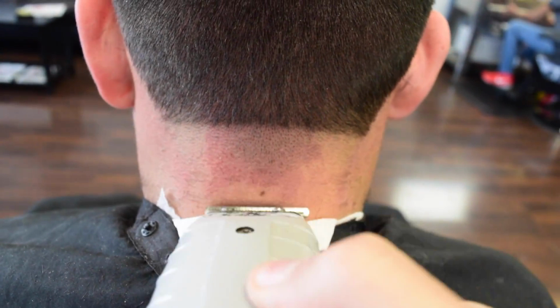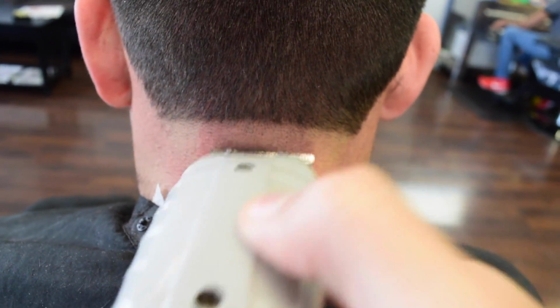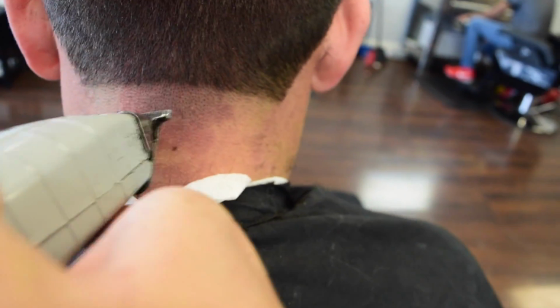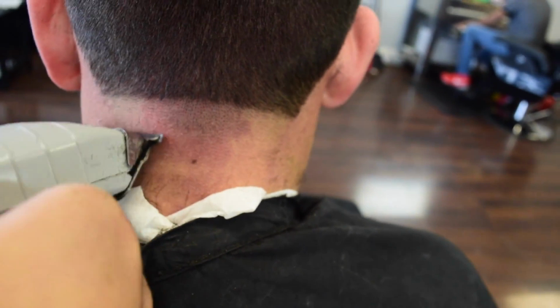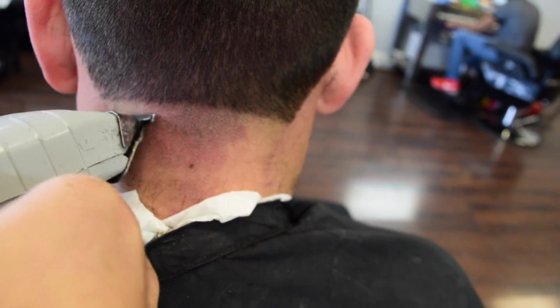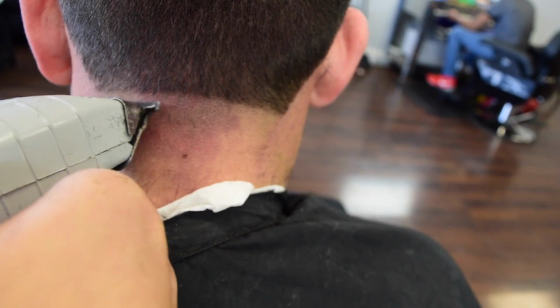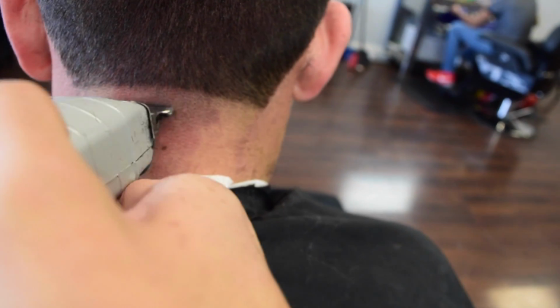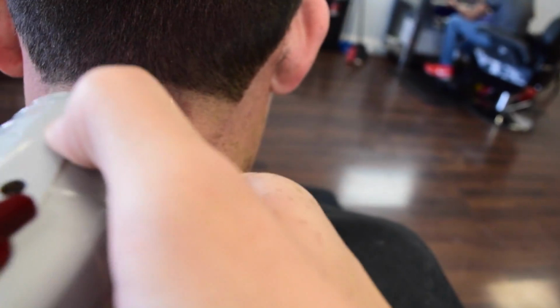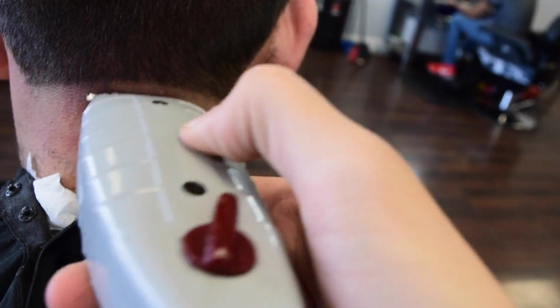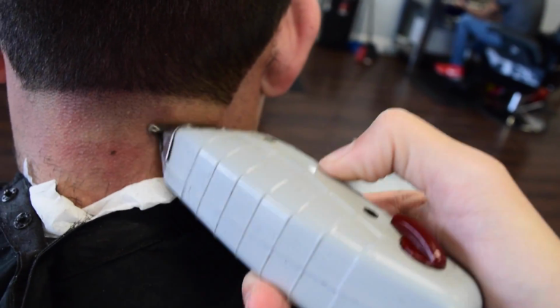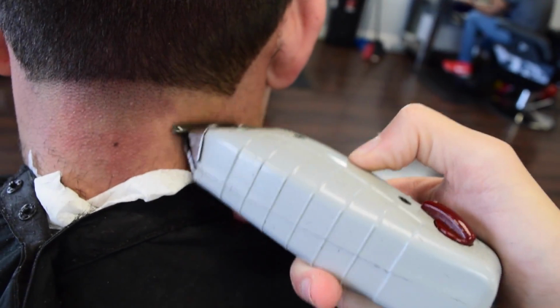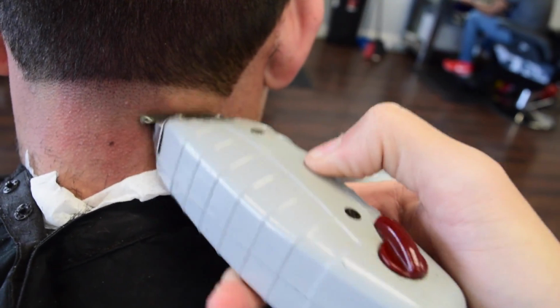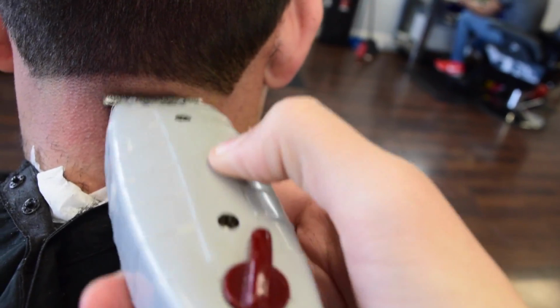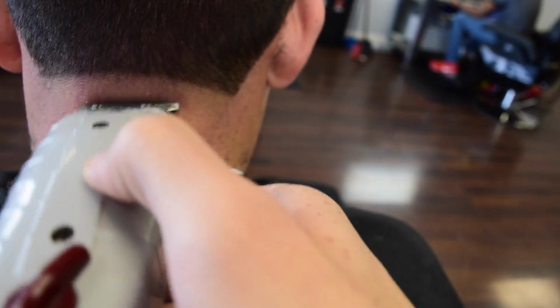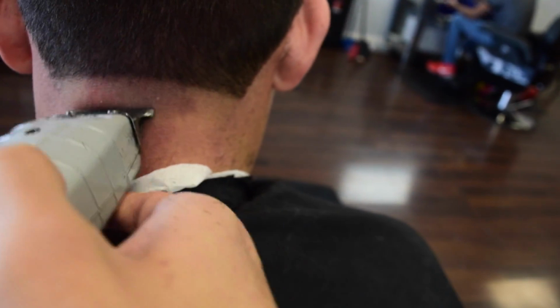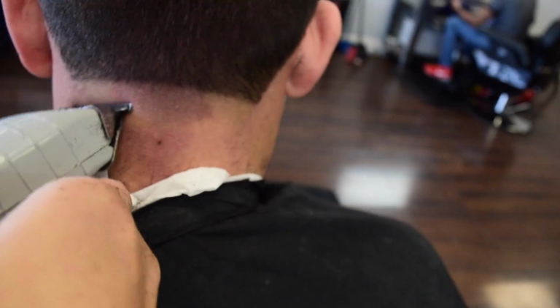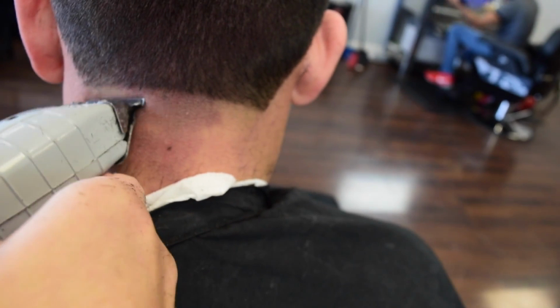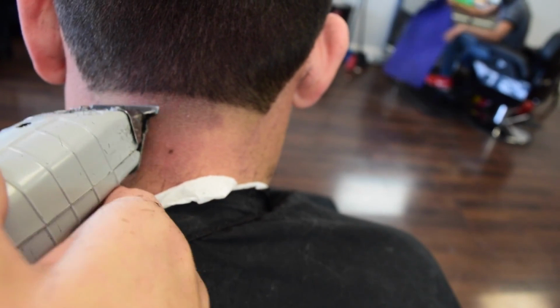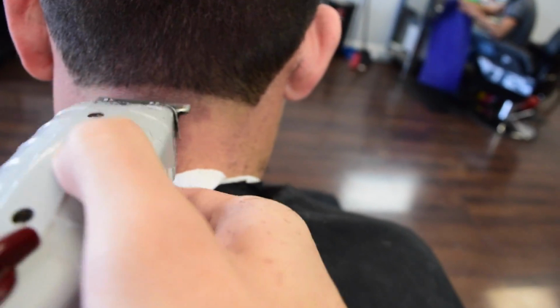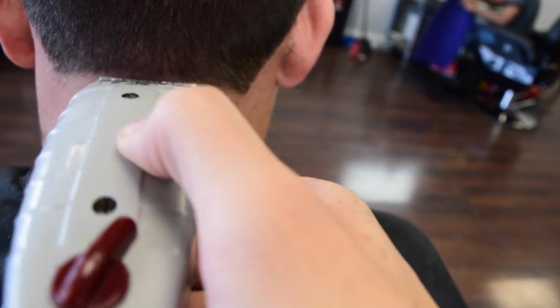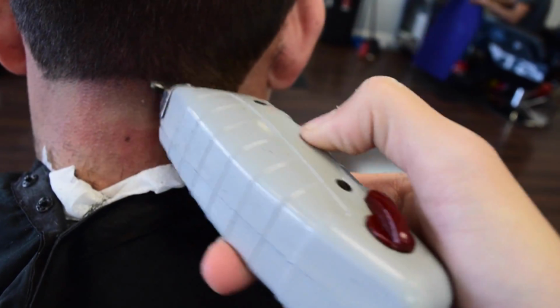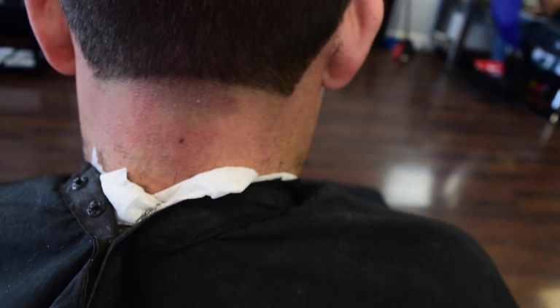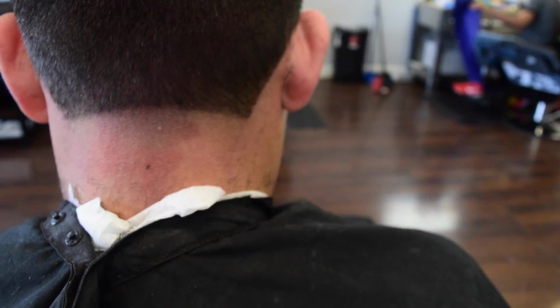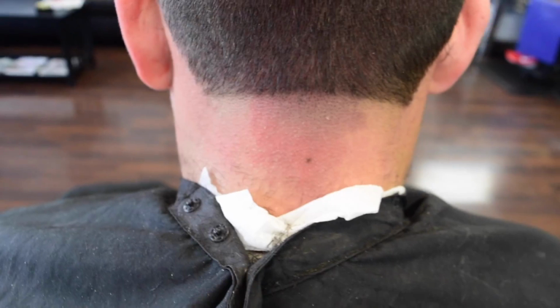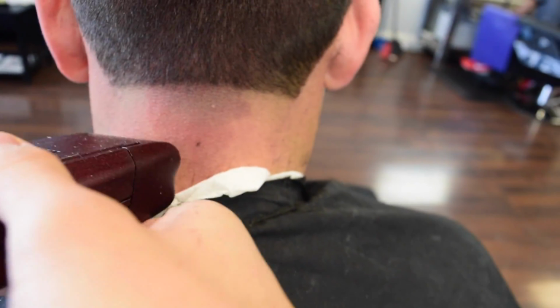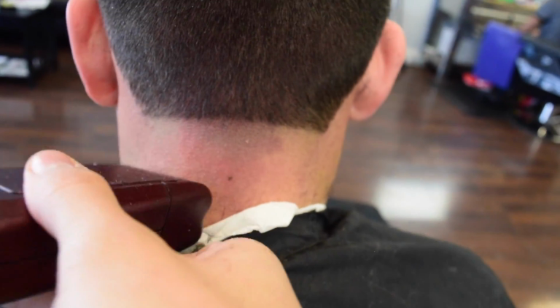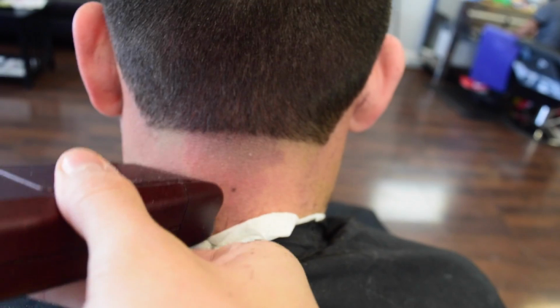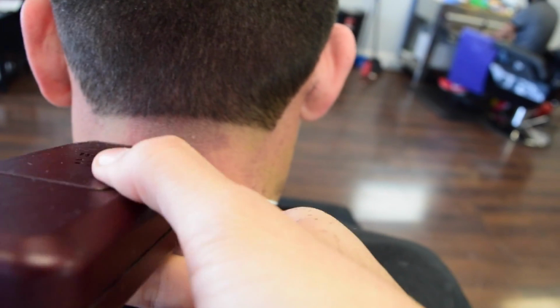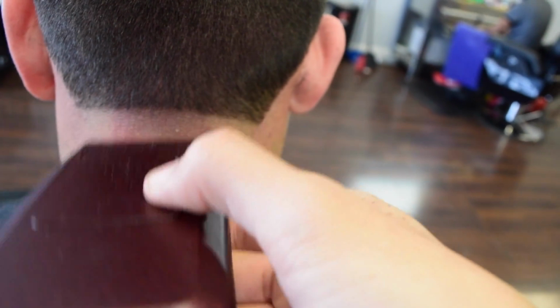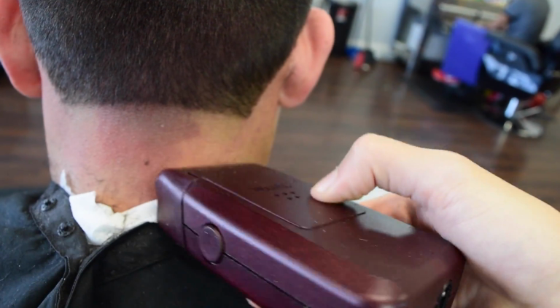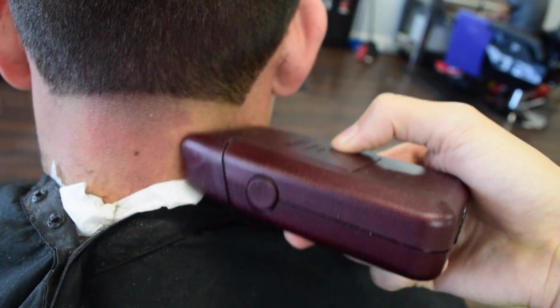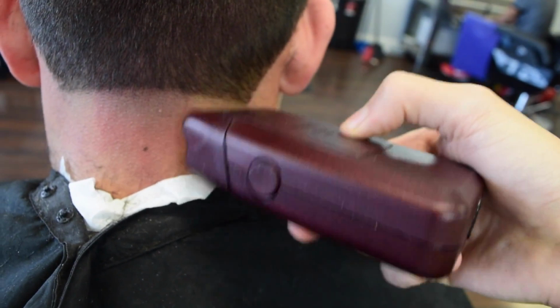Now we're going to use the T-Outliner to prepare before we do the shaver. This will make it look nice and smooth and will prevent from making any lines. Then we're going to use the shaver to clean all that off and make it look nice and bald.